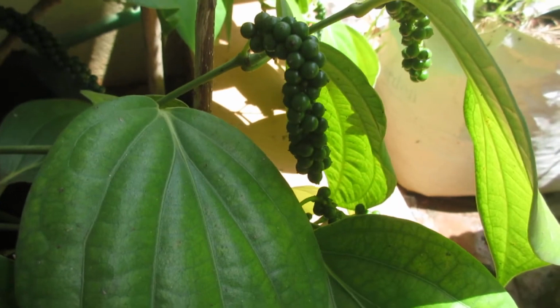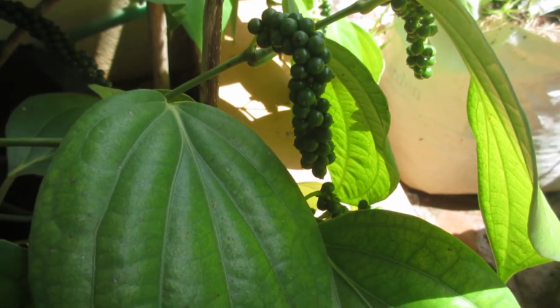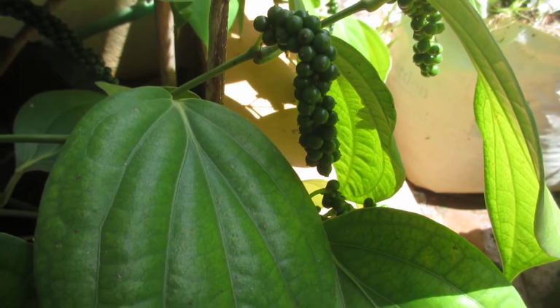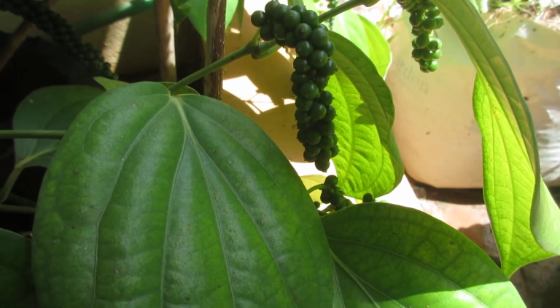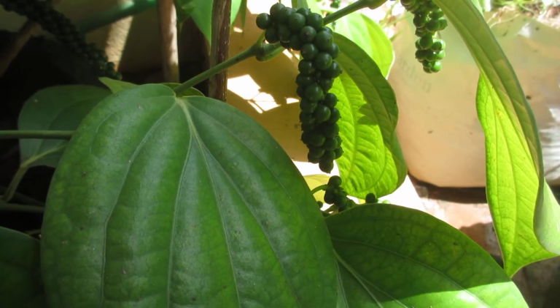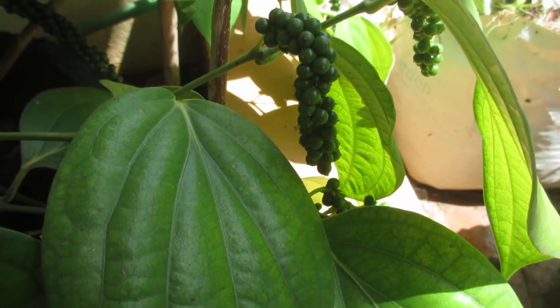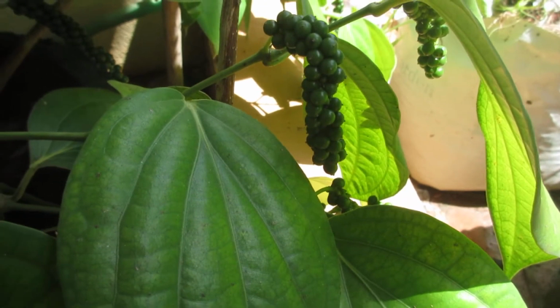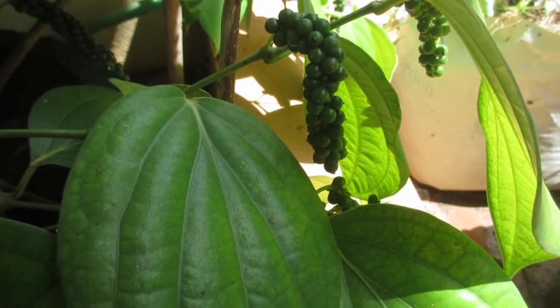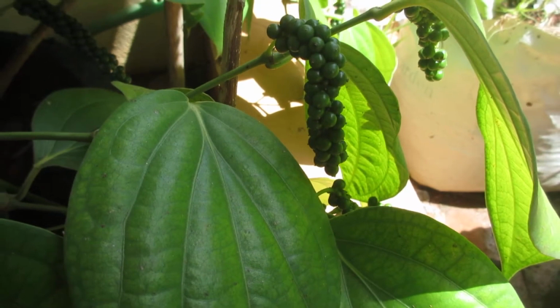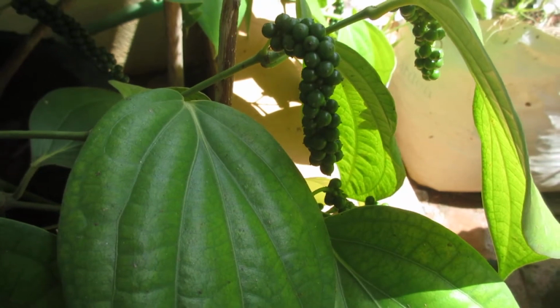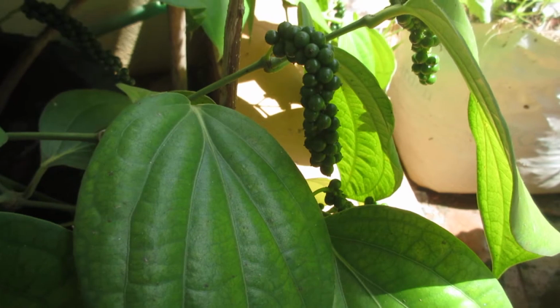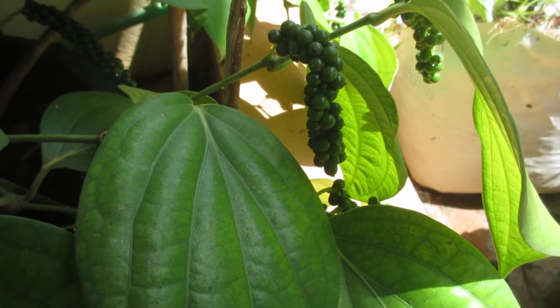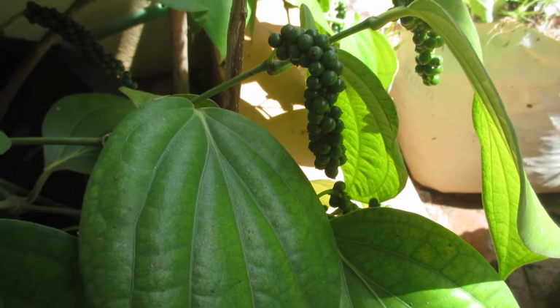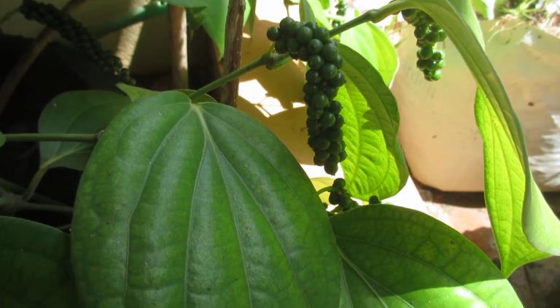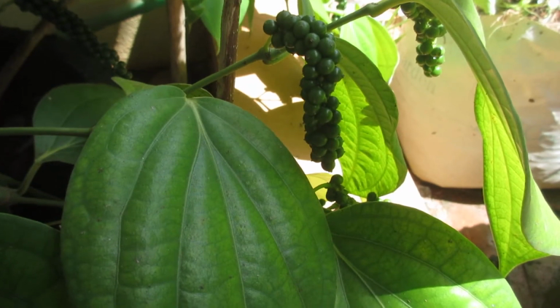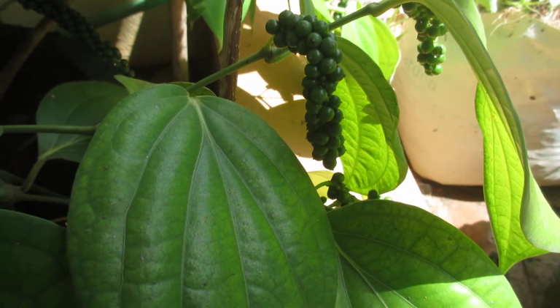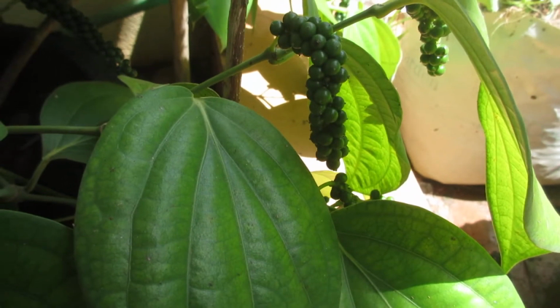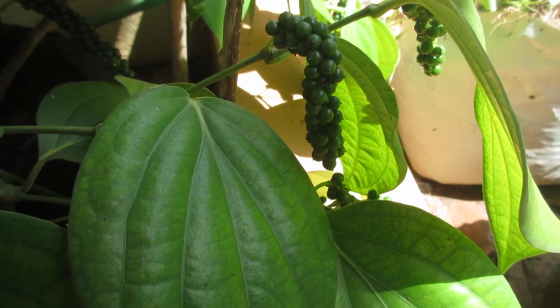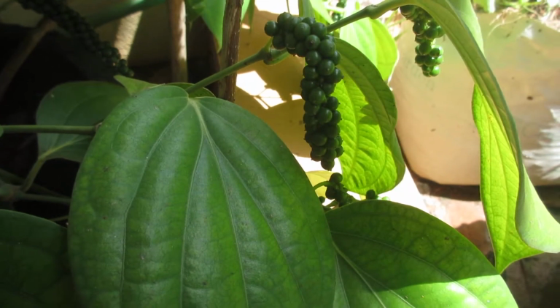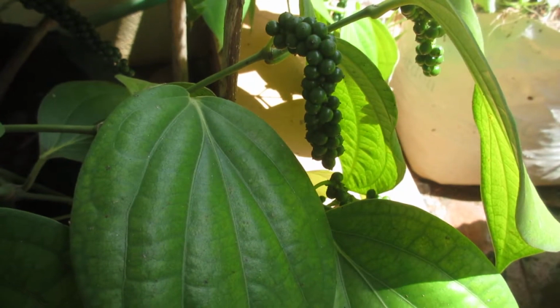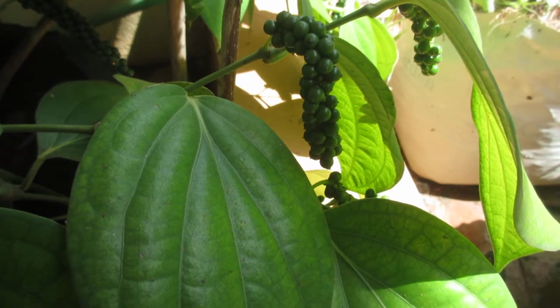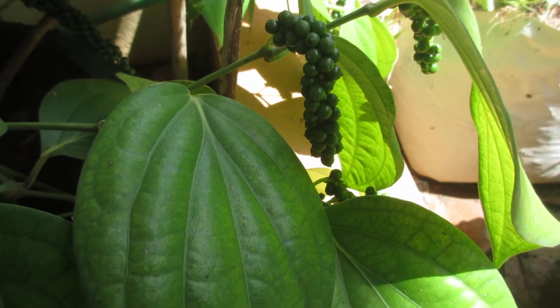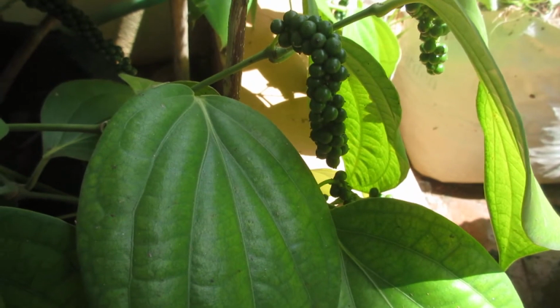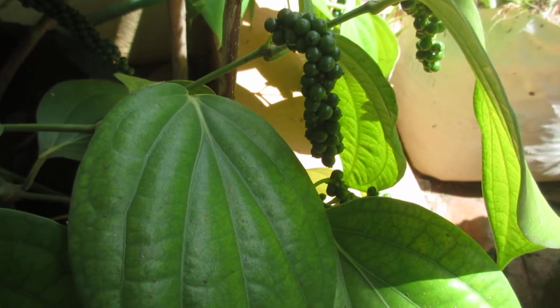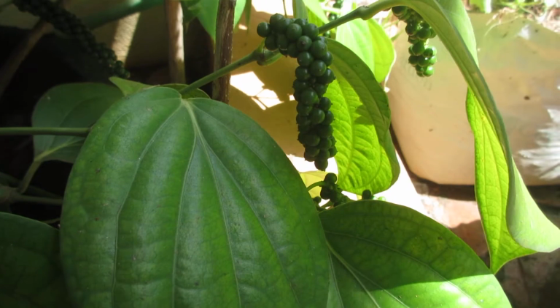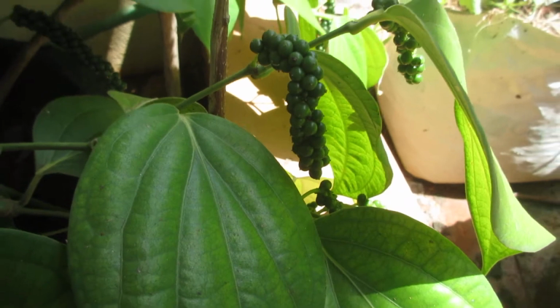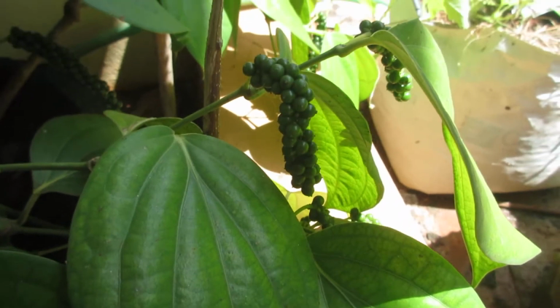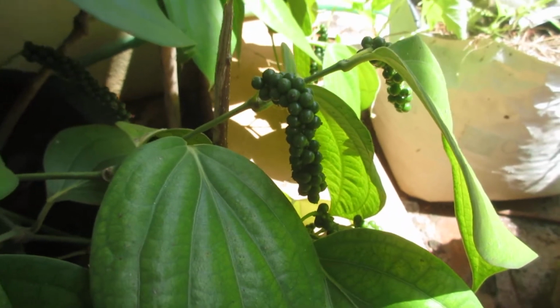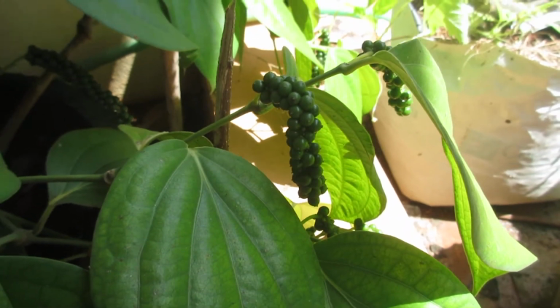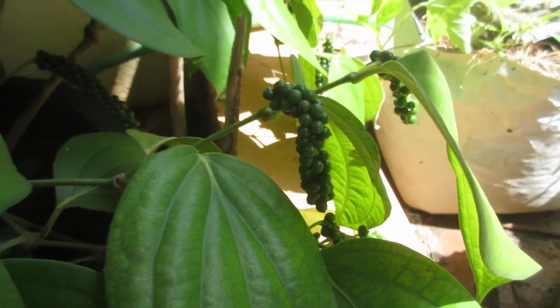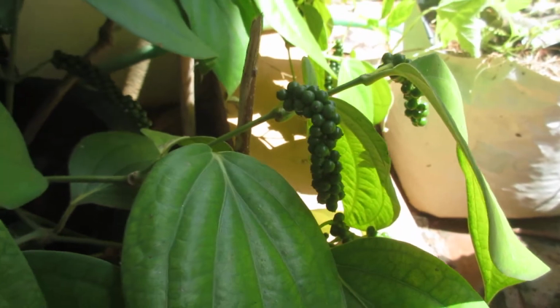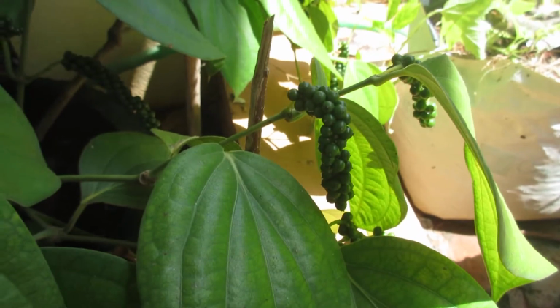Hello friends, welcome to my YouTube channel Agri Info. Today I will be sharing with you a video of a bush pepper plant.